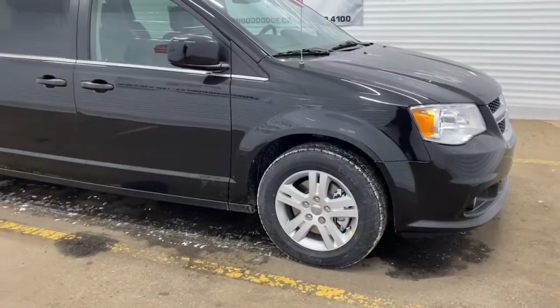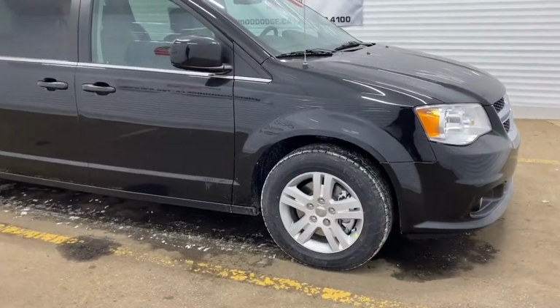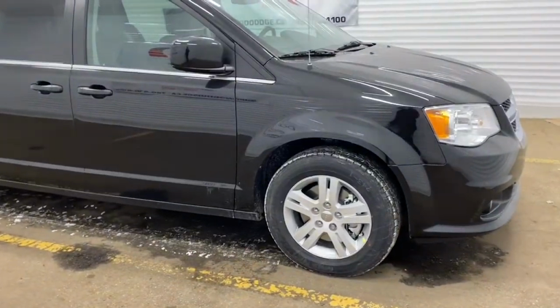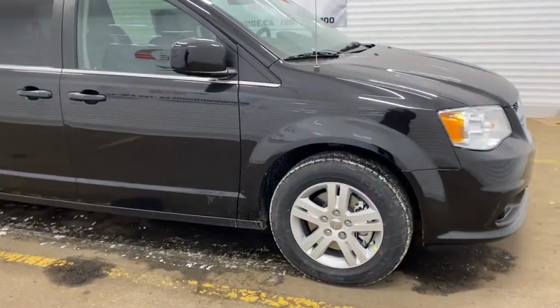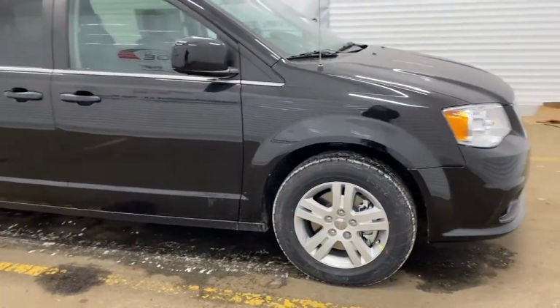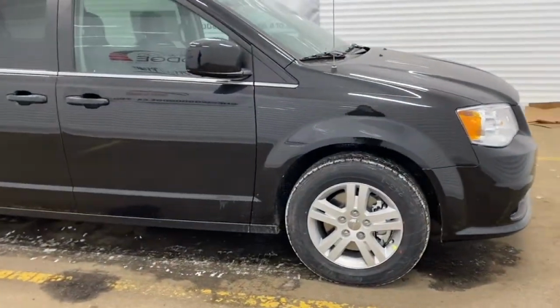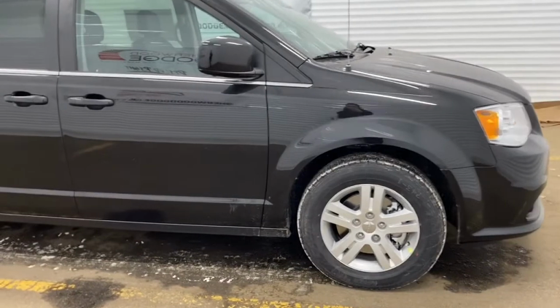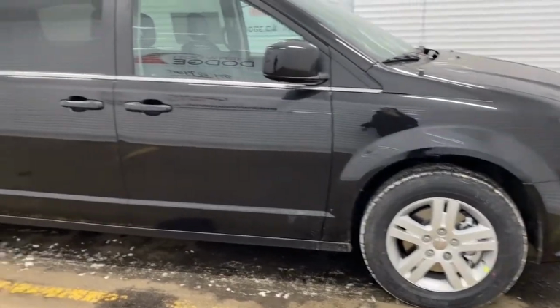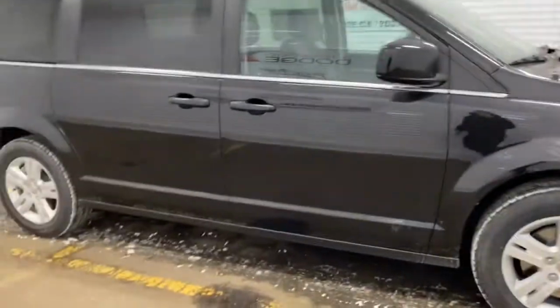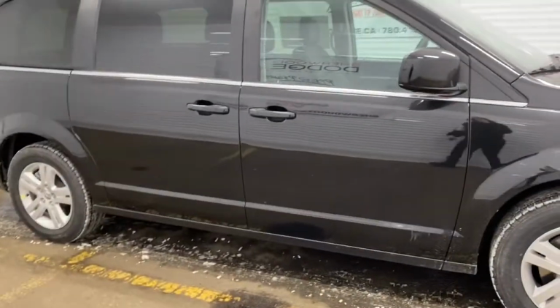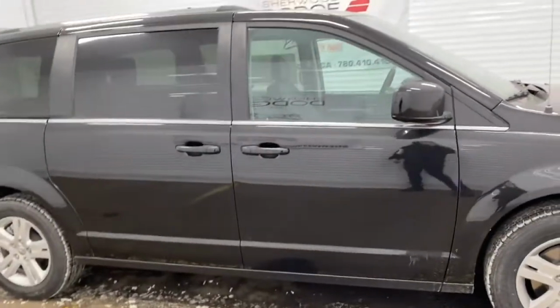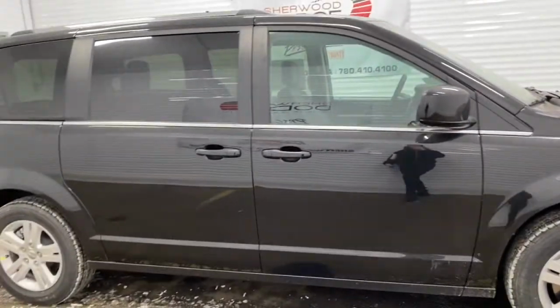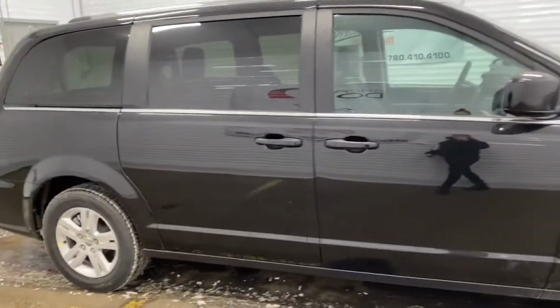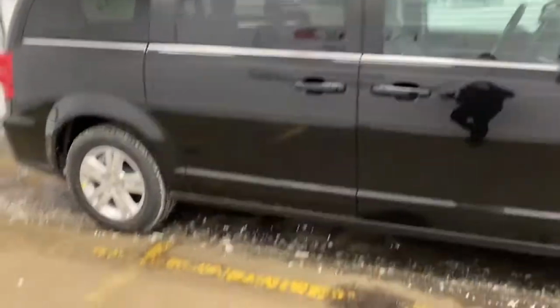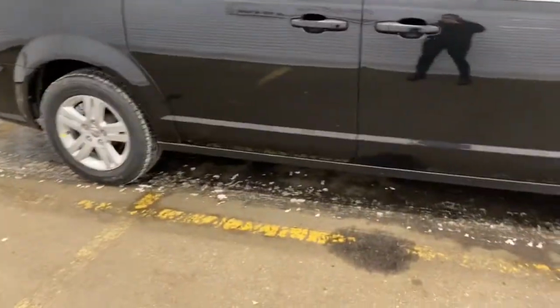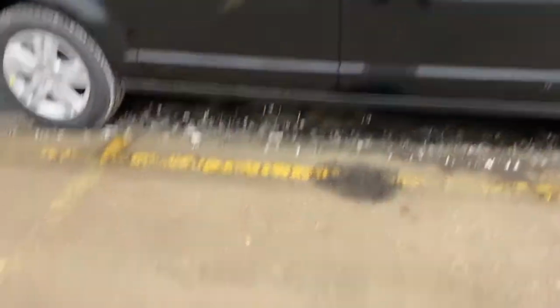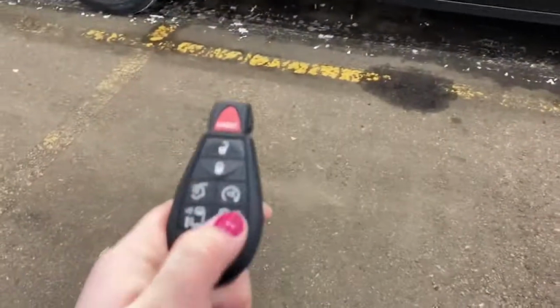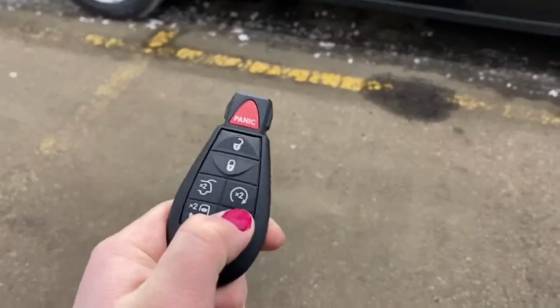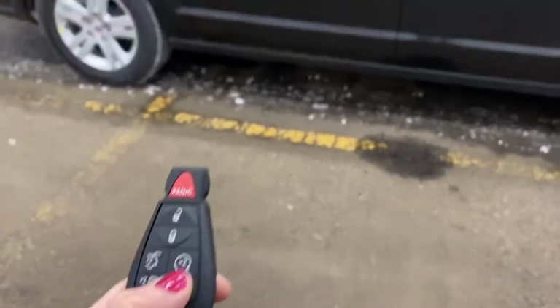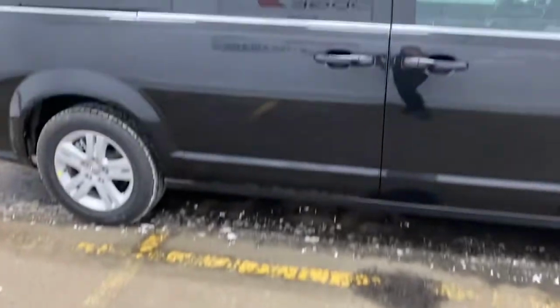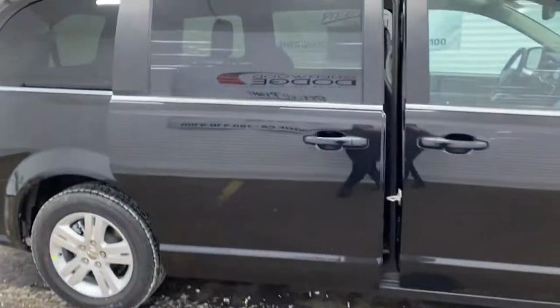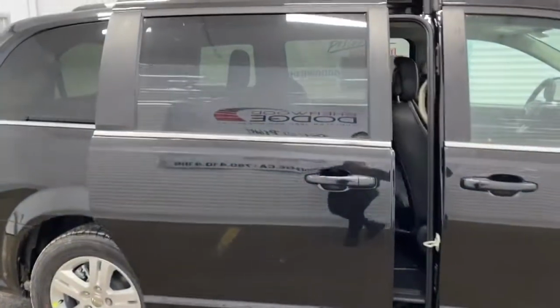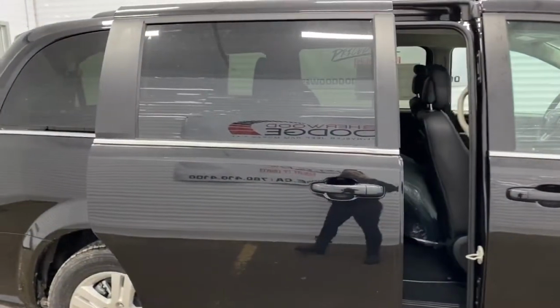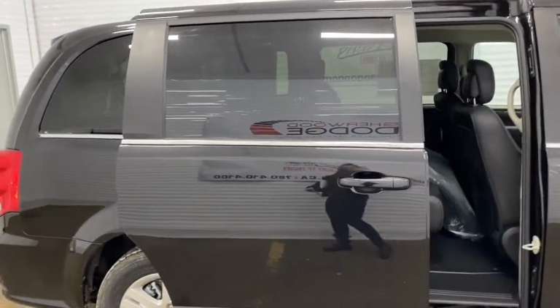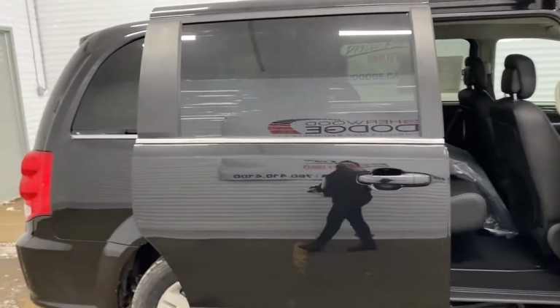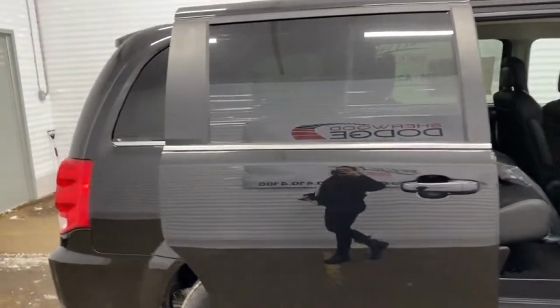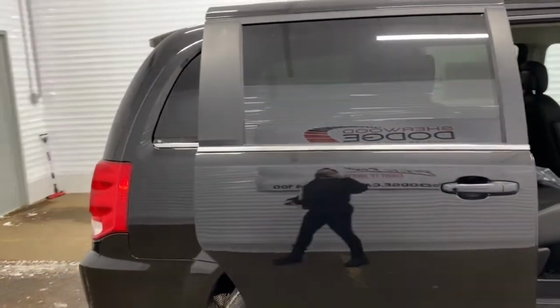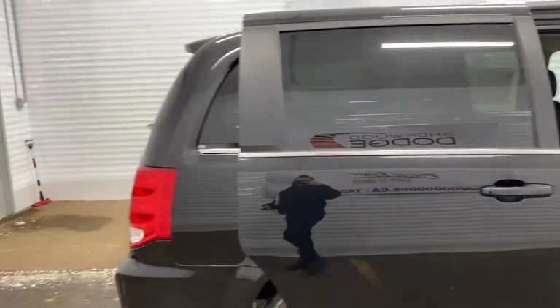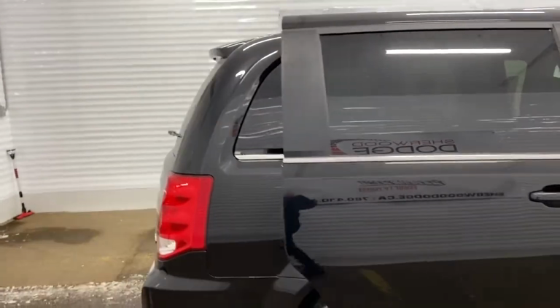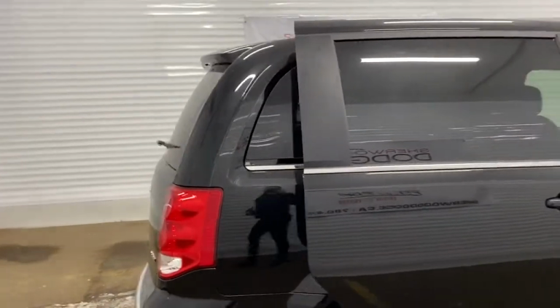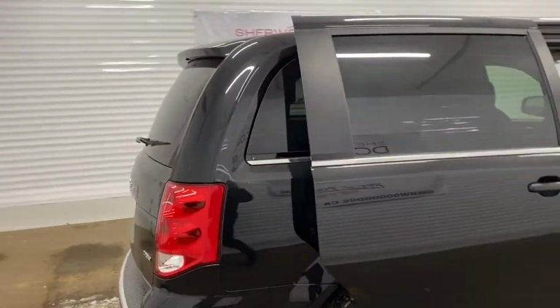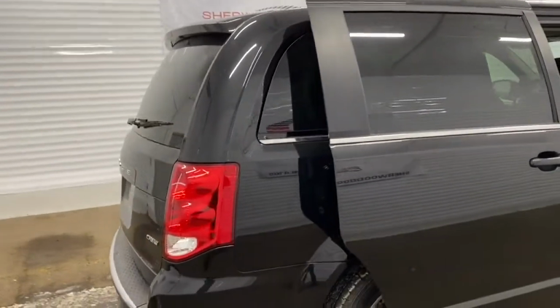This Grand Caravan has 17-inch aluminum wheels. It also has rear automatic opening doors, so by pressing this button two times on the key fob, the doors will automatically open up. And it is a 7-passenger caravan.